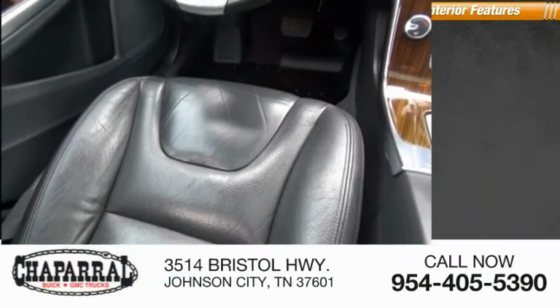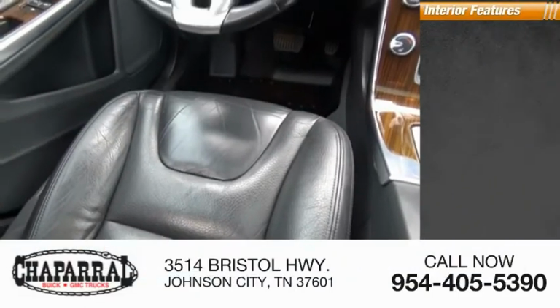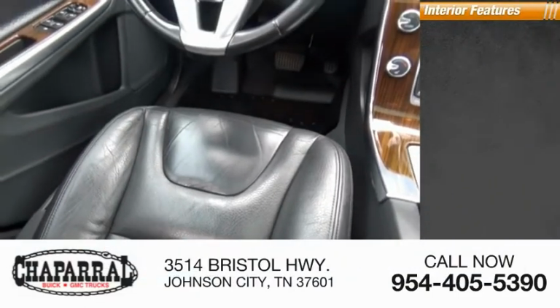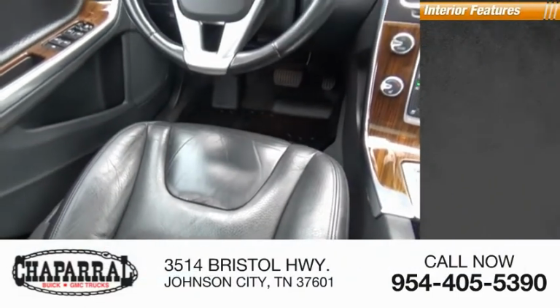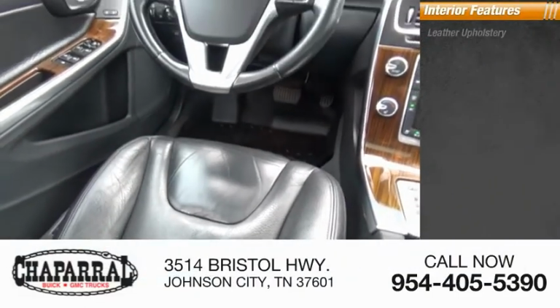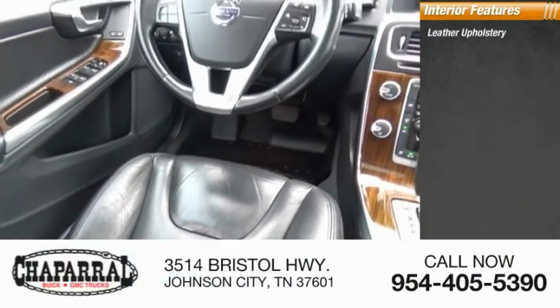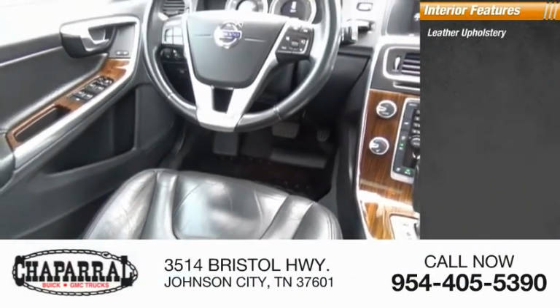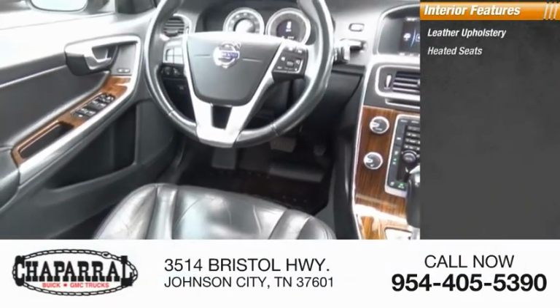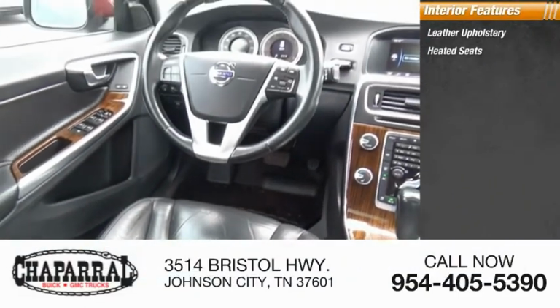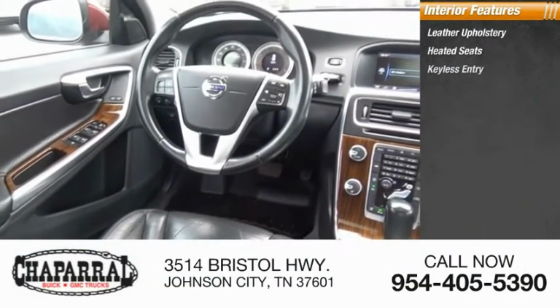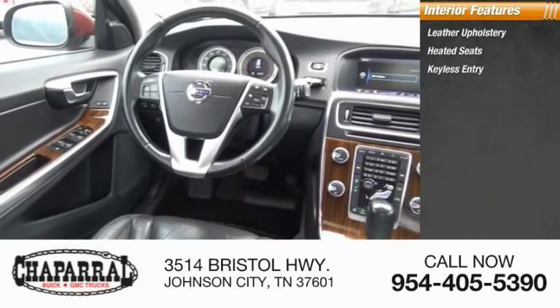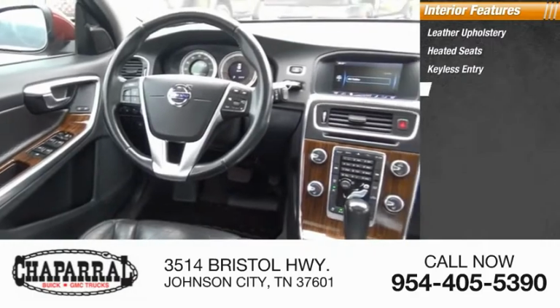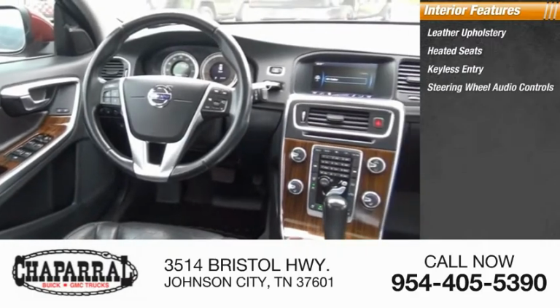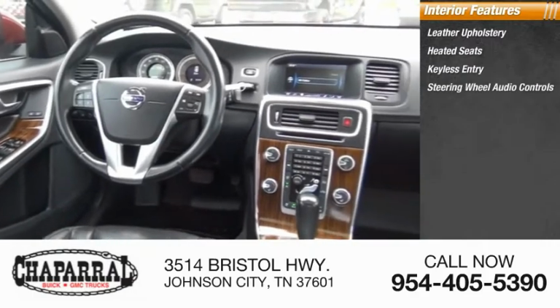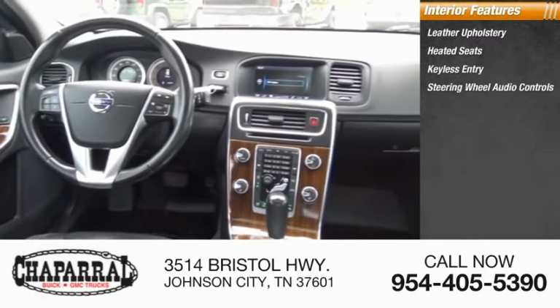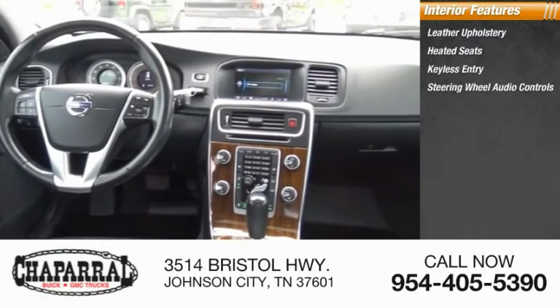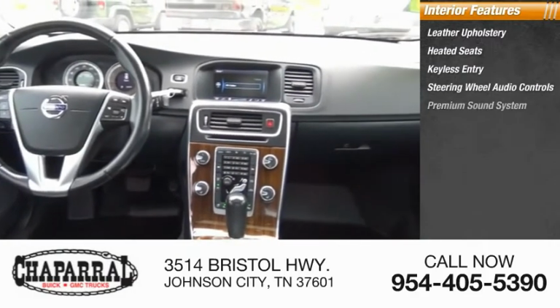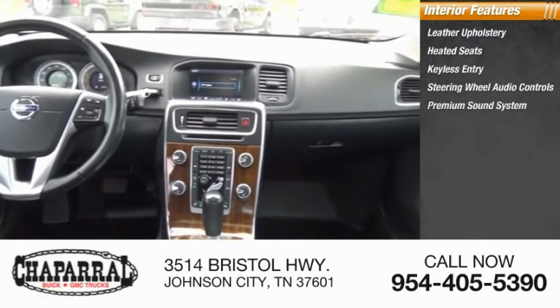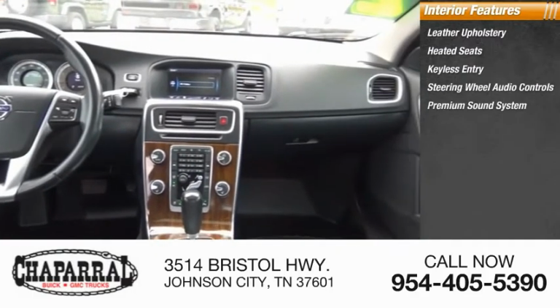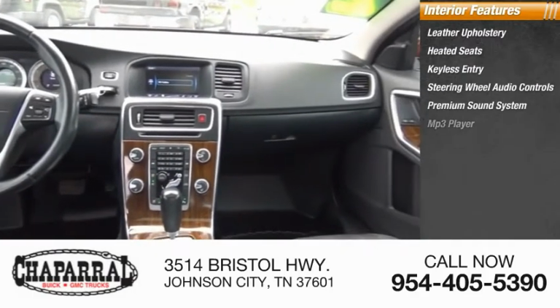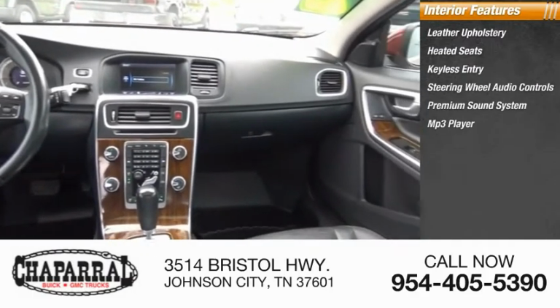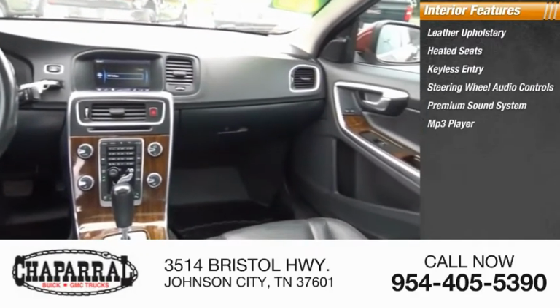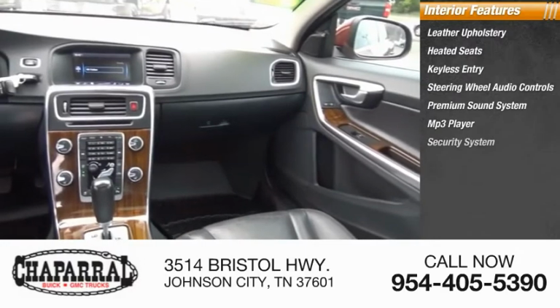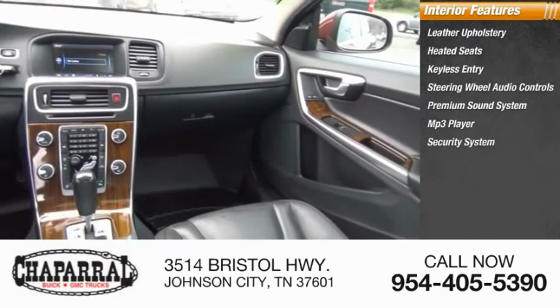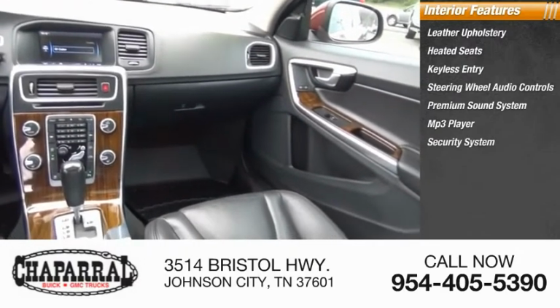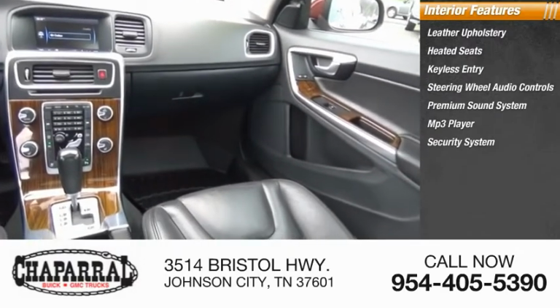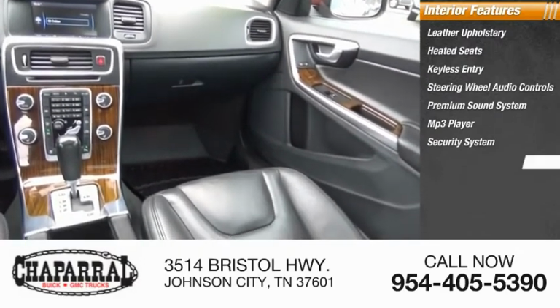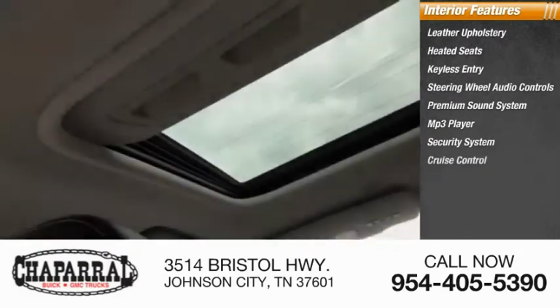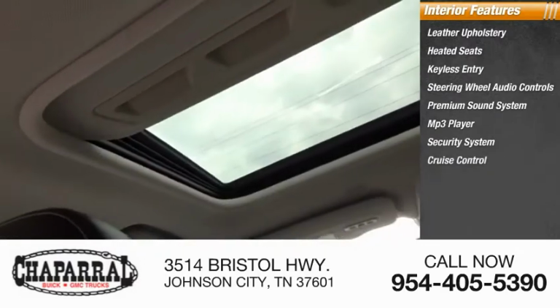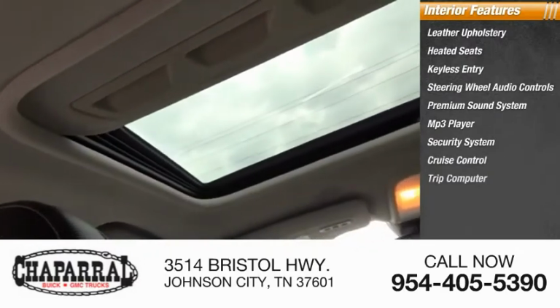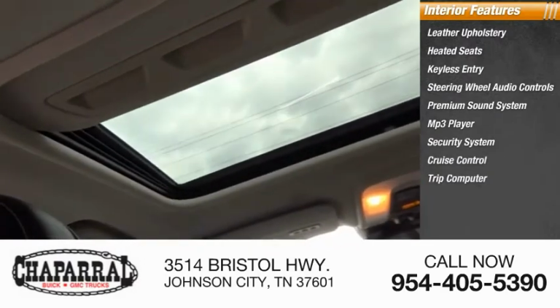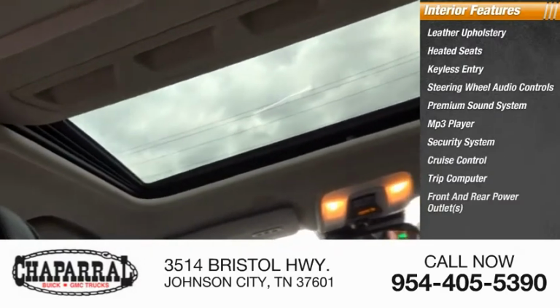Inside you'll find leather upholstery, heated seats, keyless entry, steering wheel audio controls, premium sound system, MP3 player, security system, cruise control, trip computer, and front and rear power outlets.